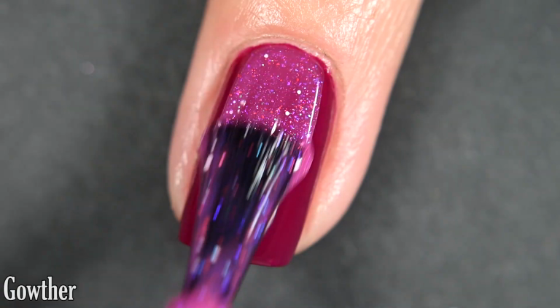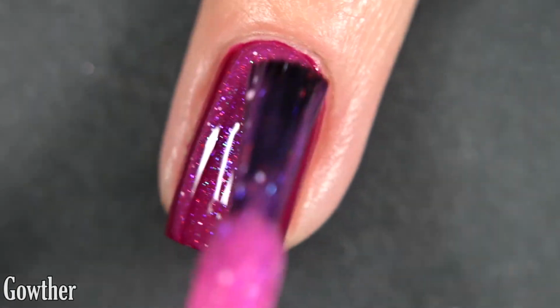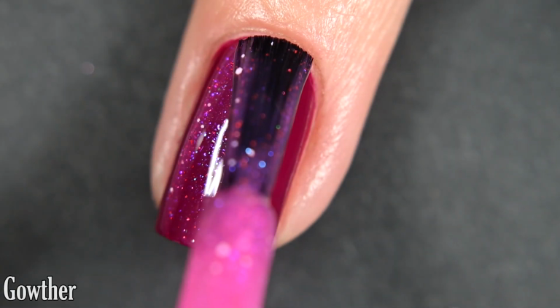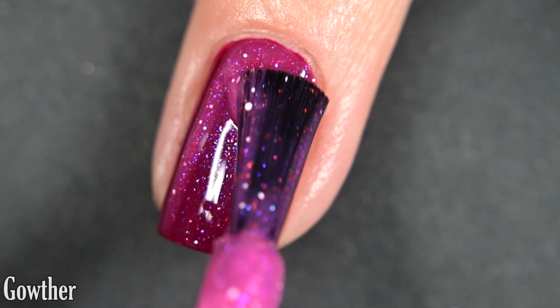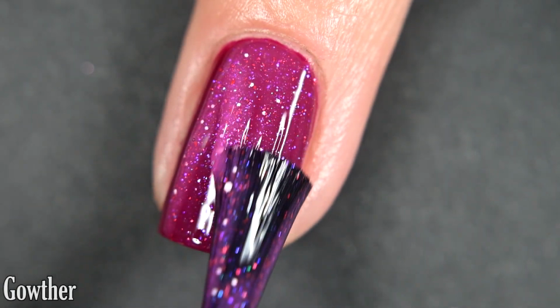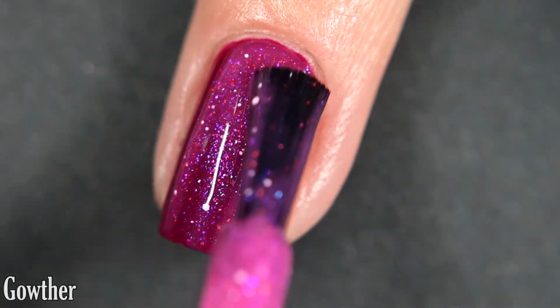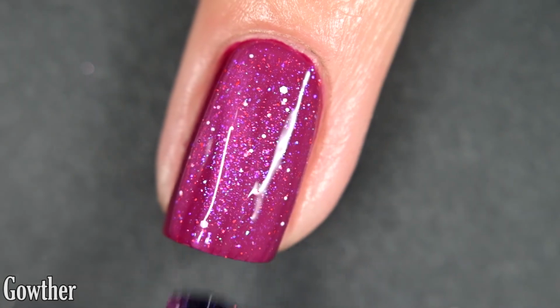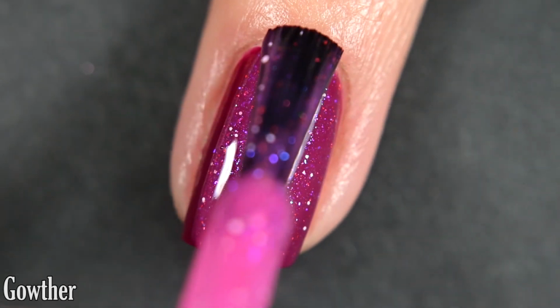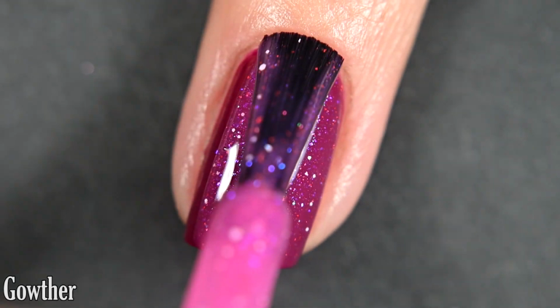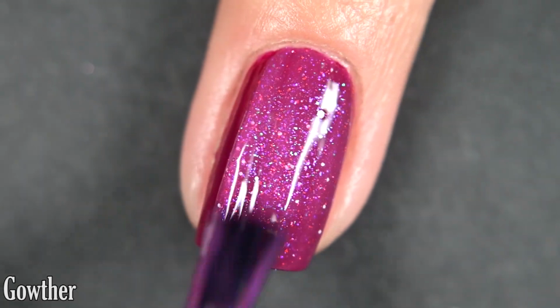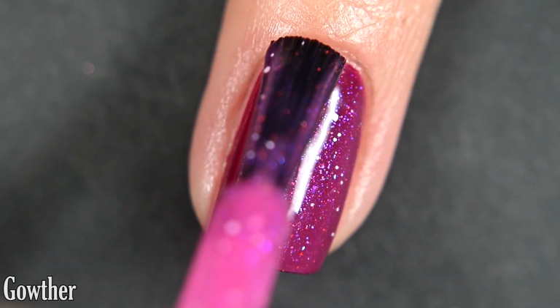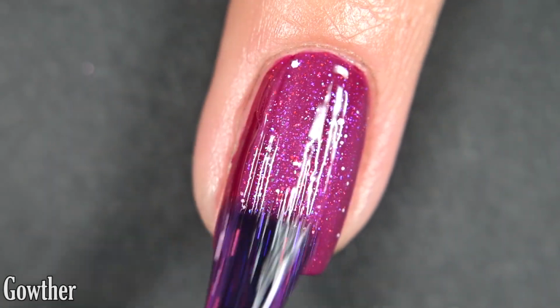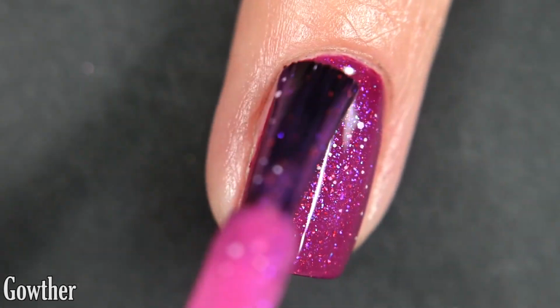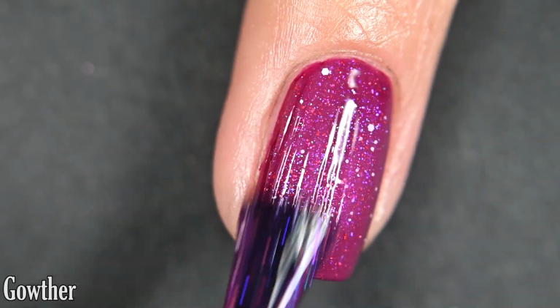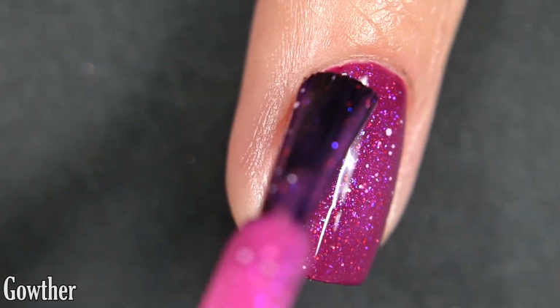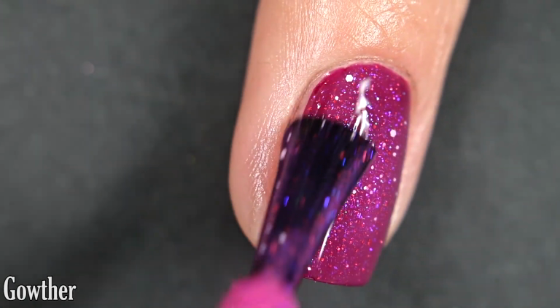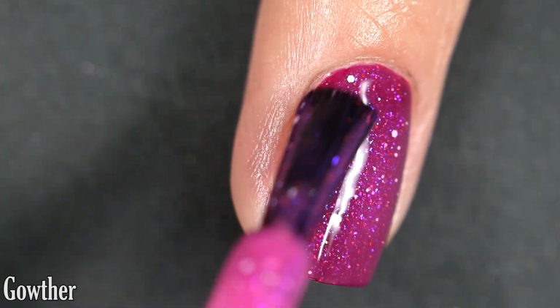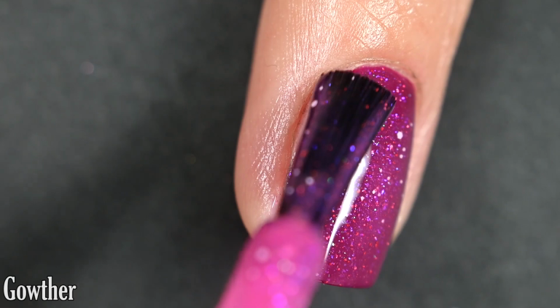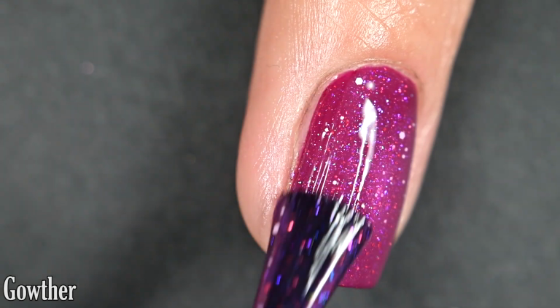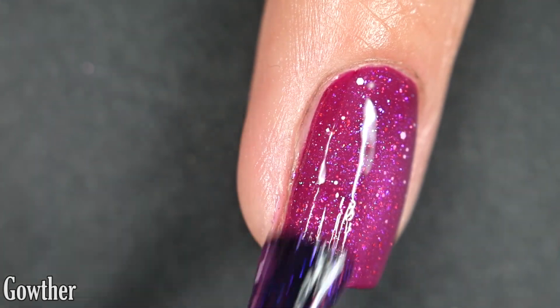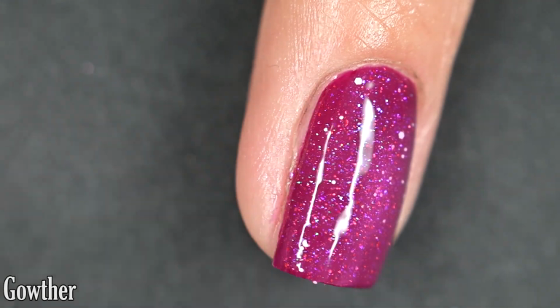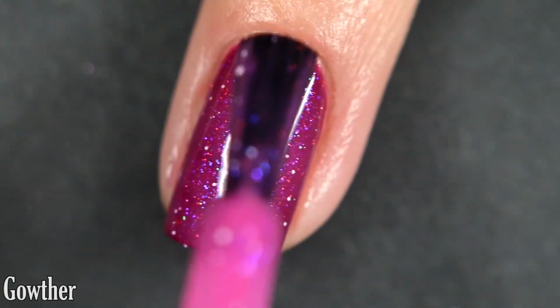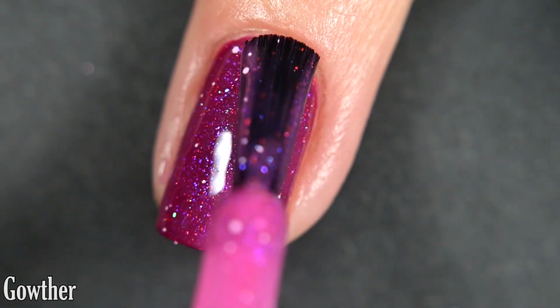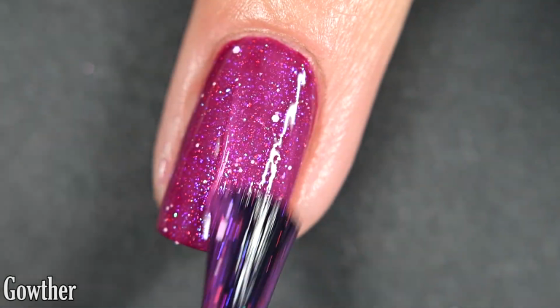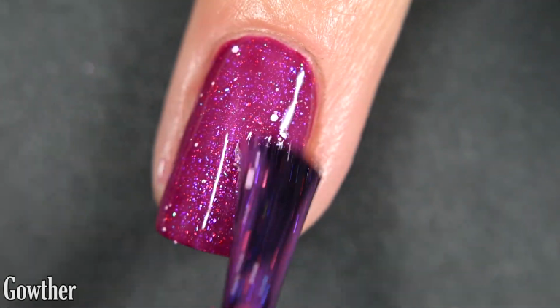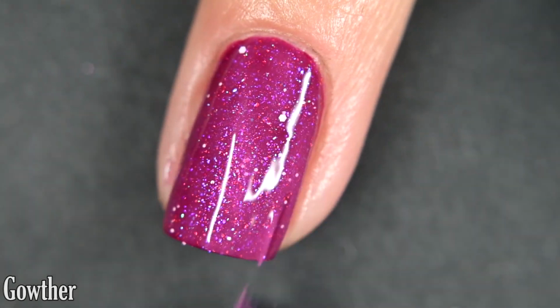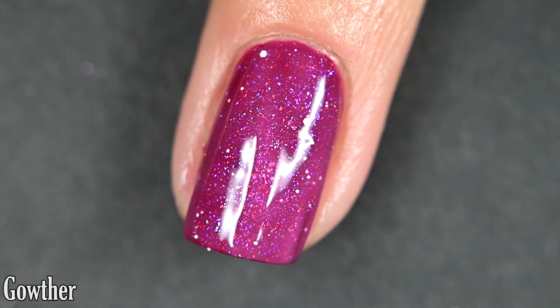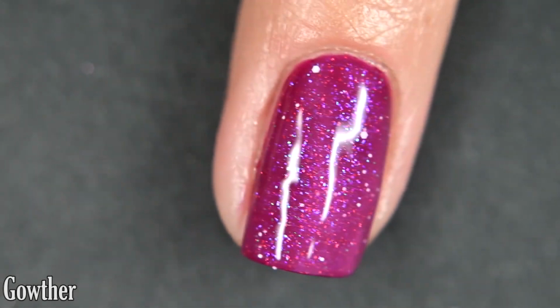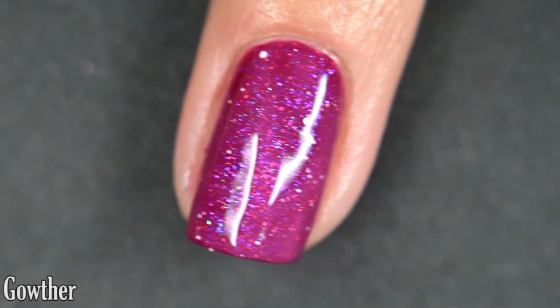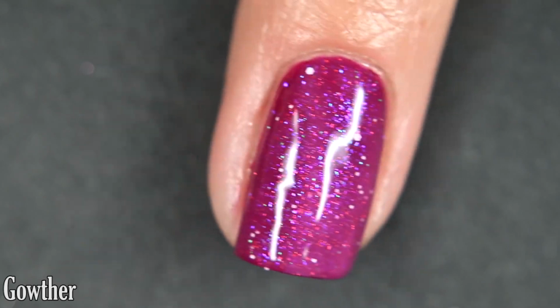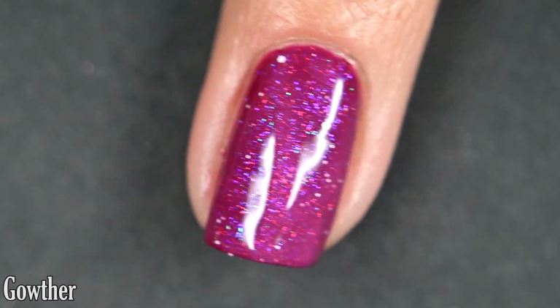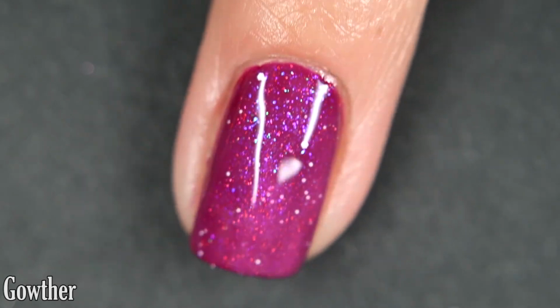Here's one coat over a pinky berry cream color. I do really enjoy this one as a topper, but I prefer this one on its own in three coats.